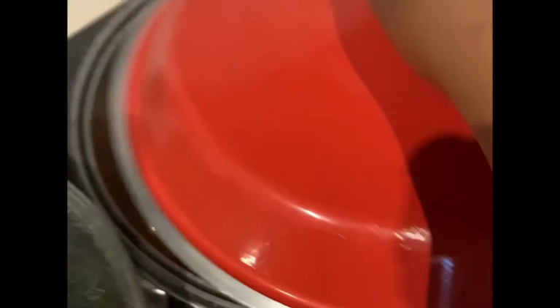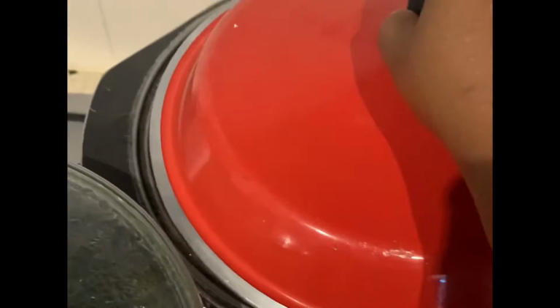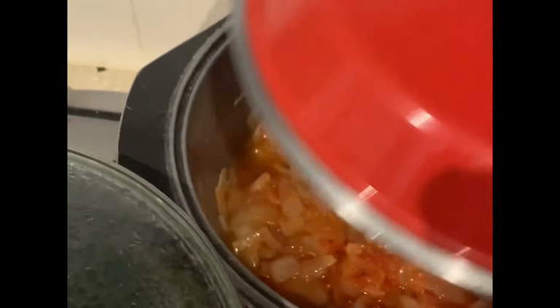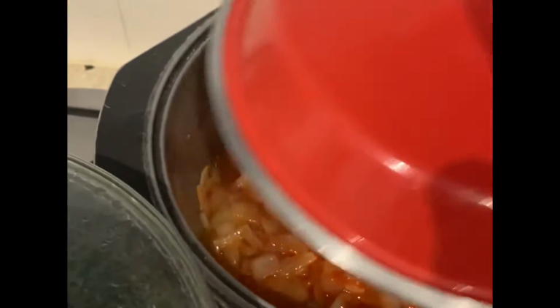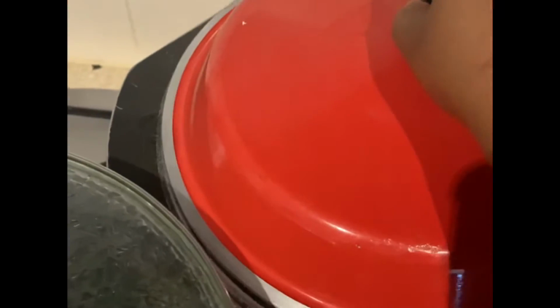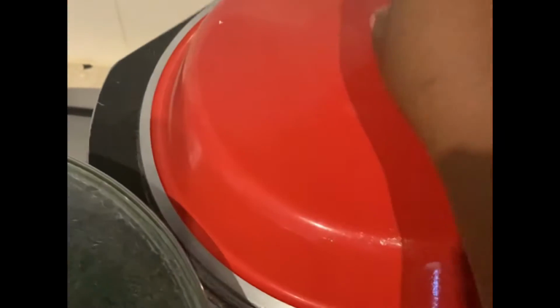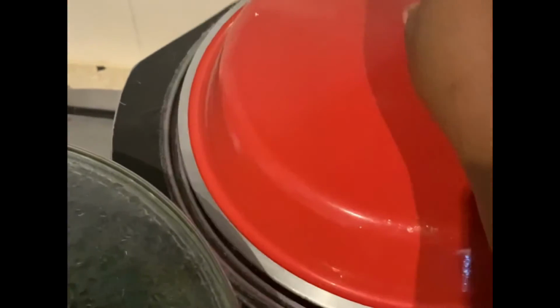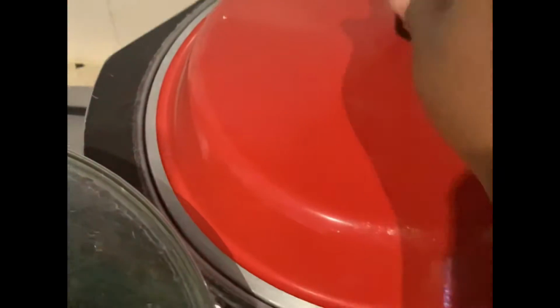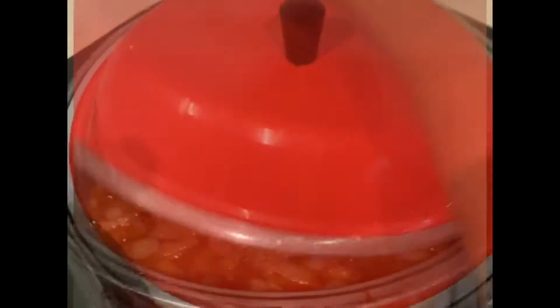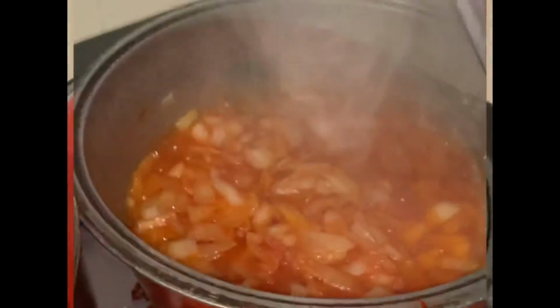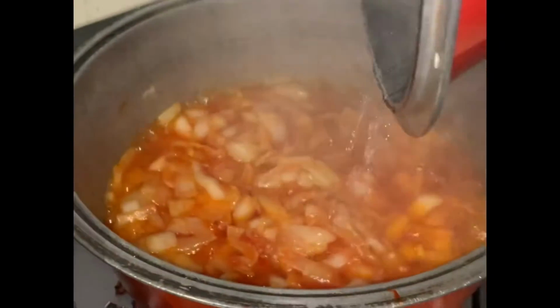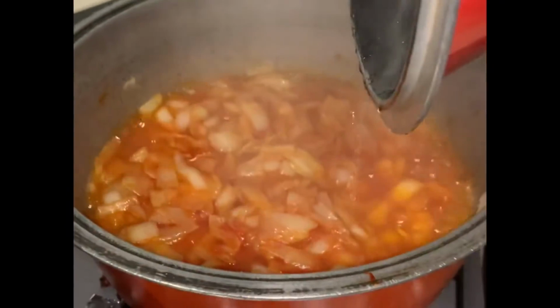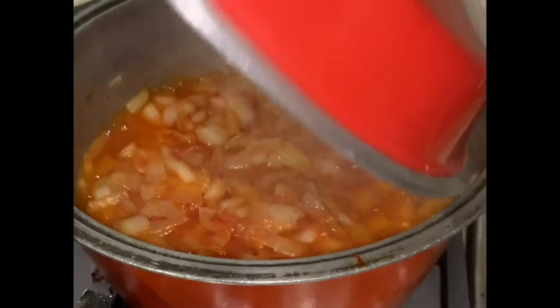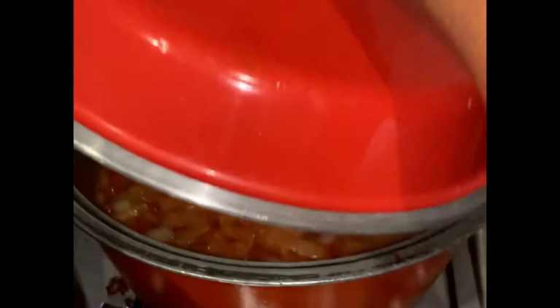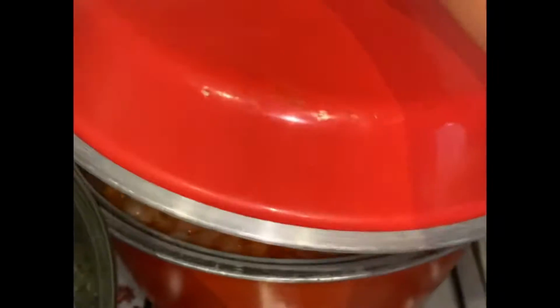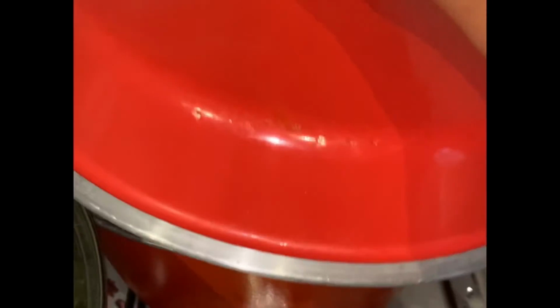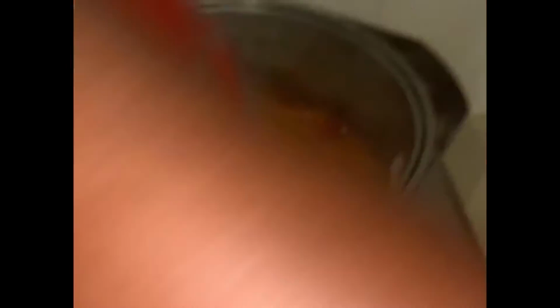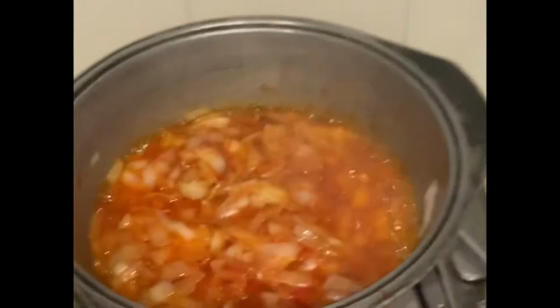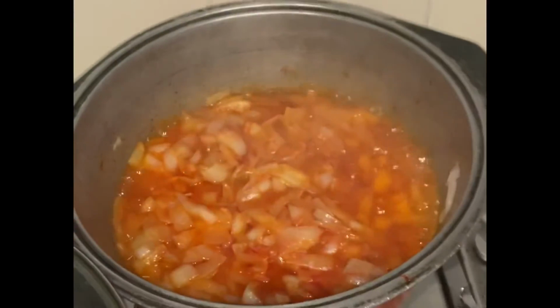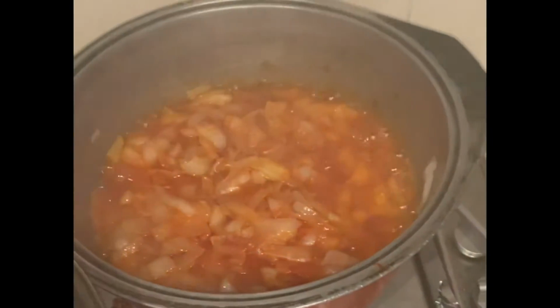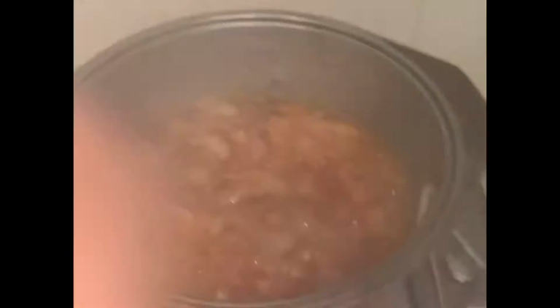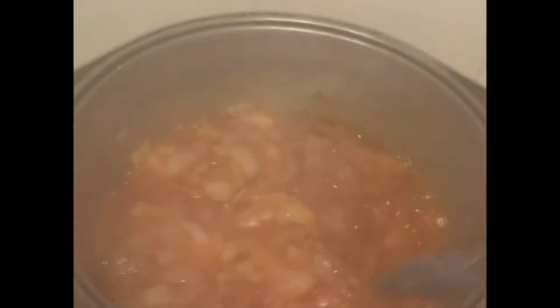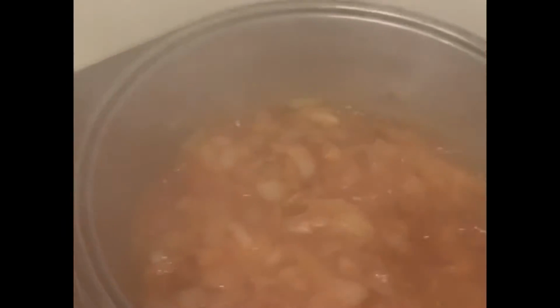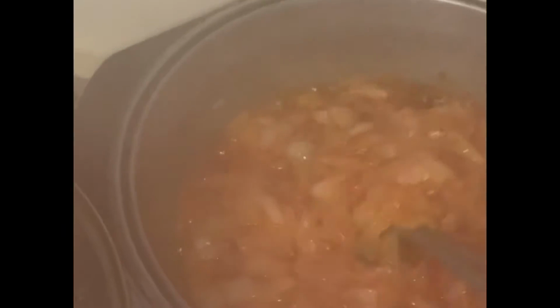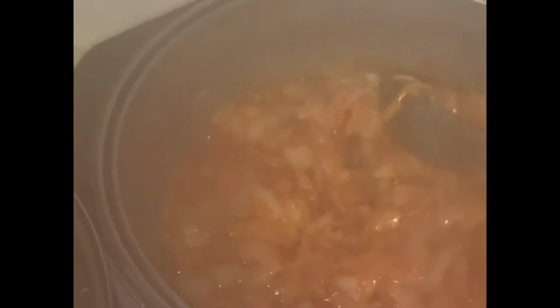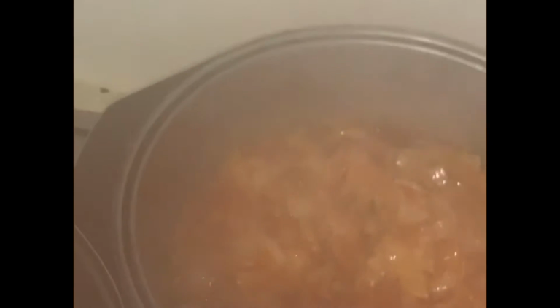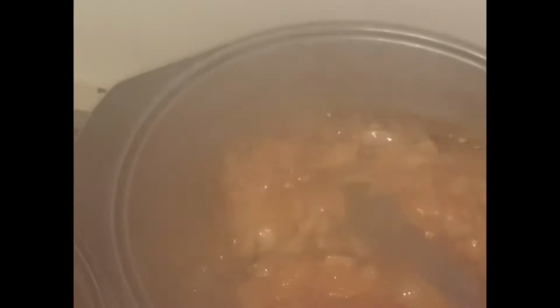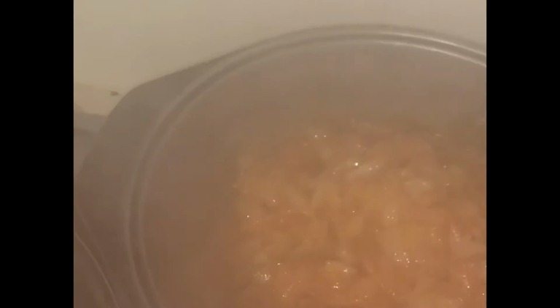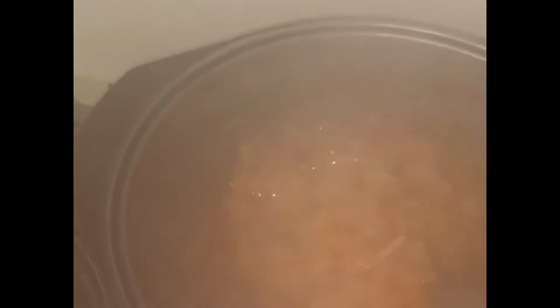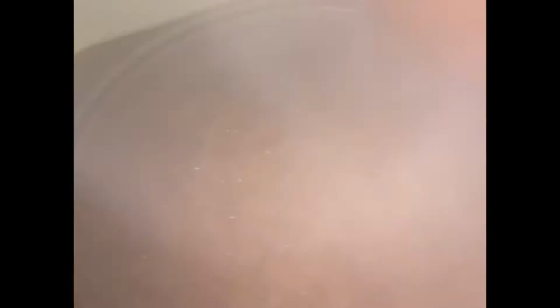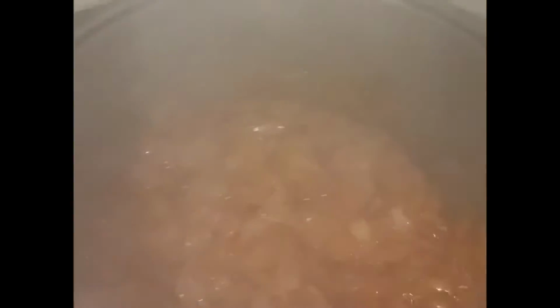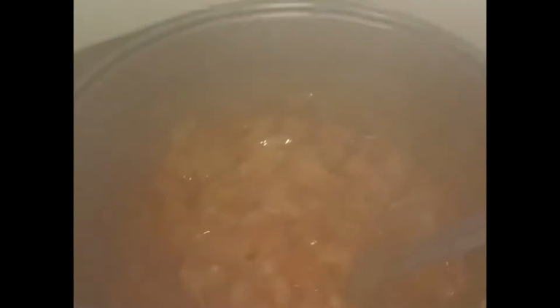After that you're gonna cover it for about one to three minutes, let it cook, then open it and stir it again slowly so that it cooks even softer. This is what I am doing.